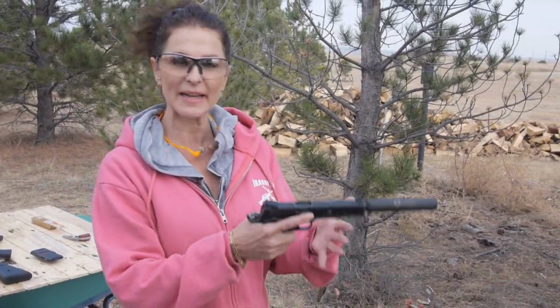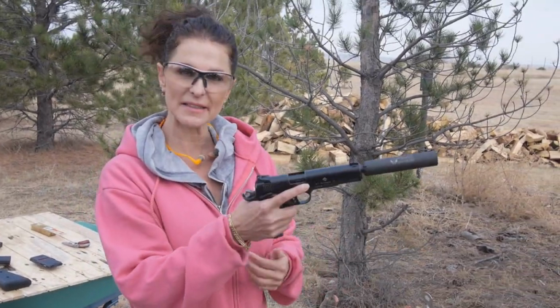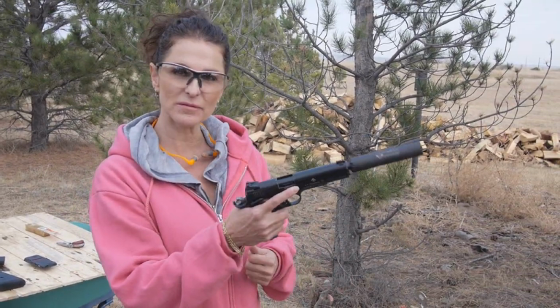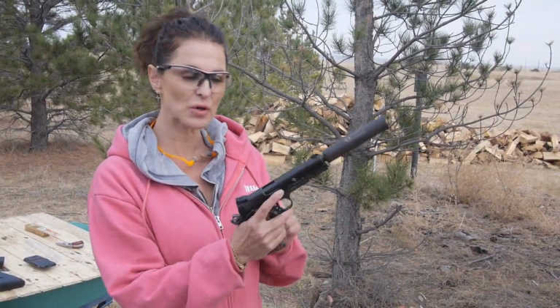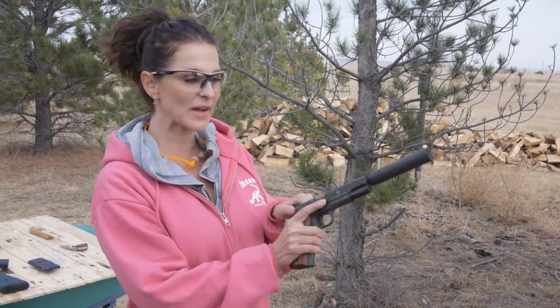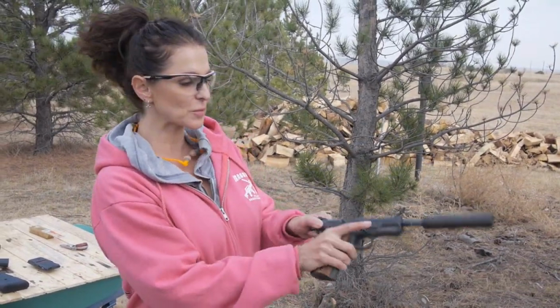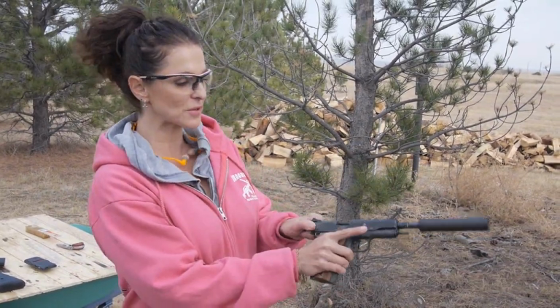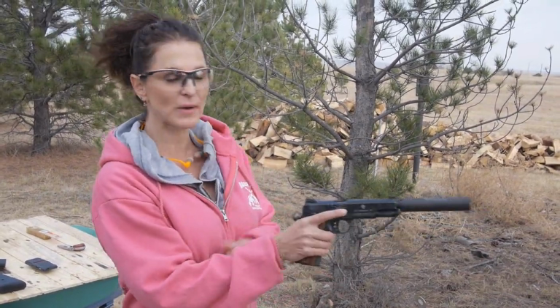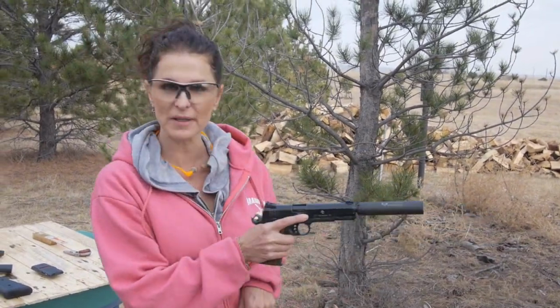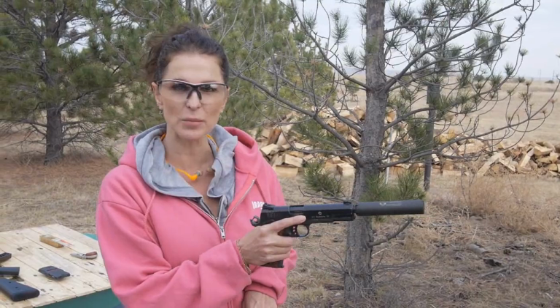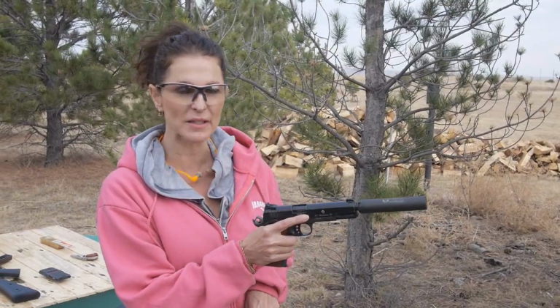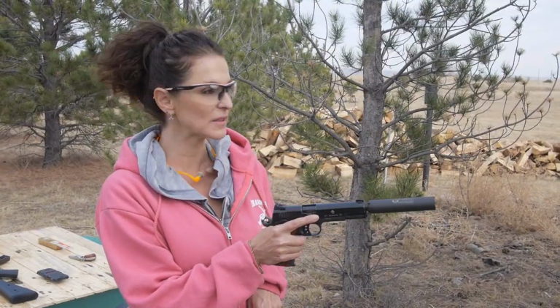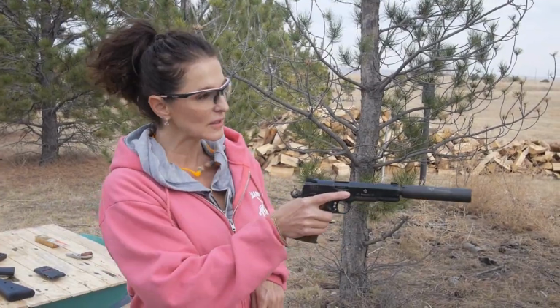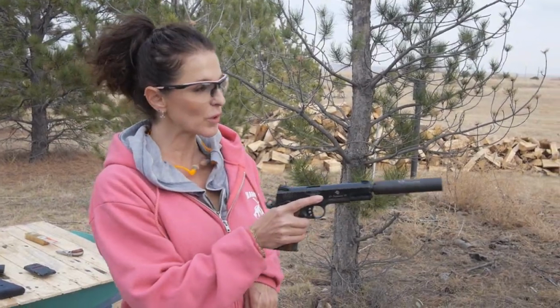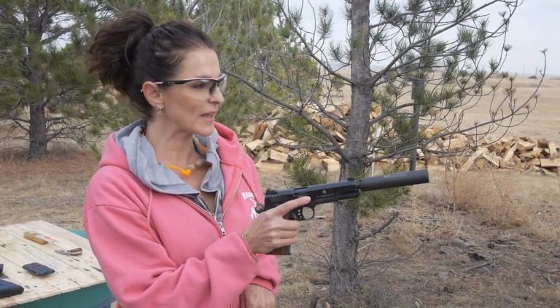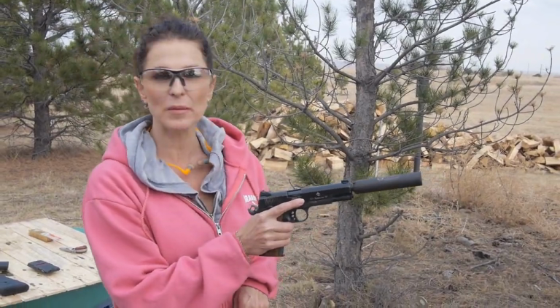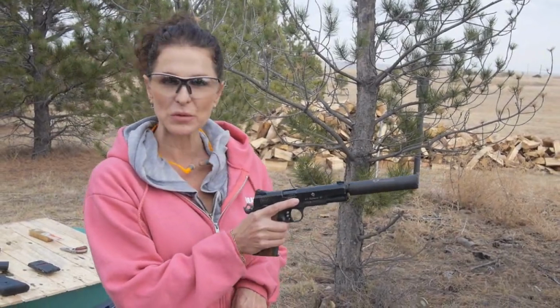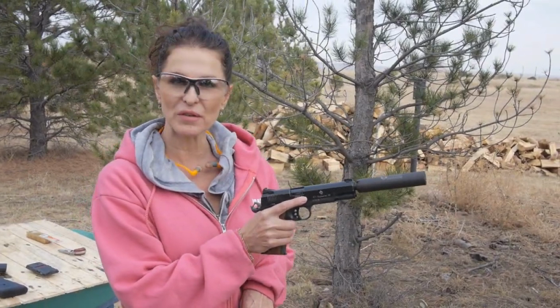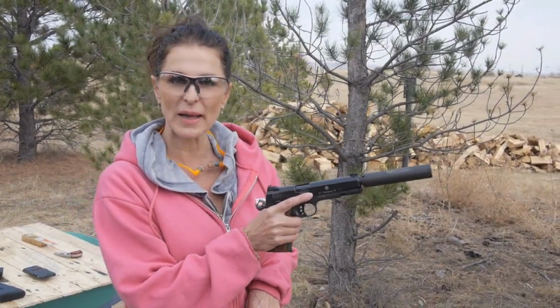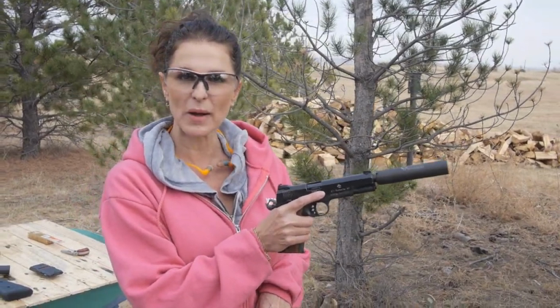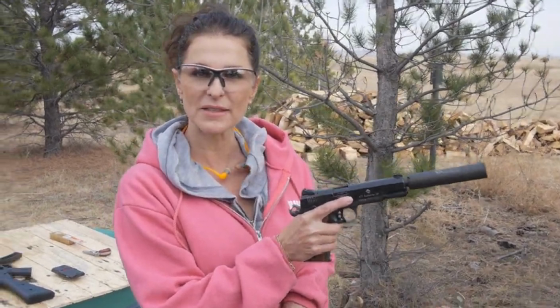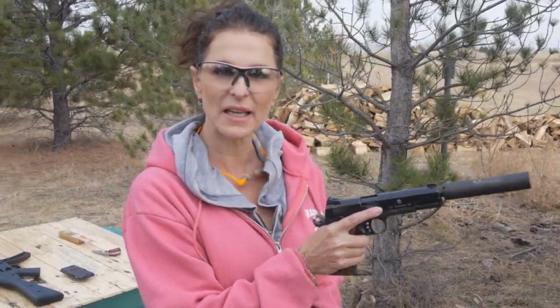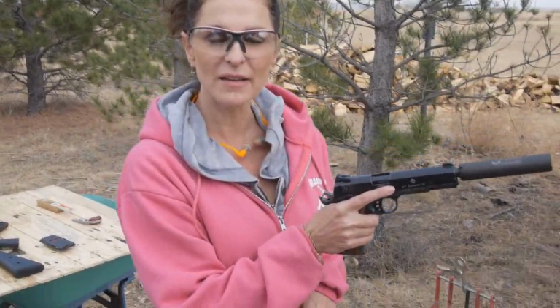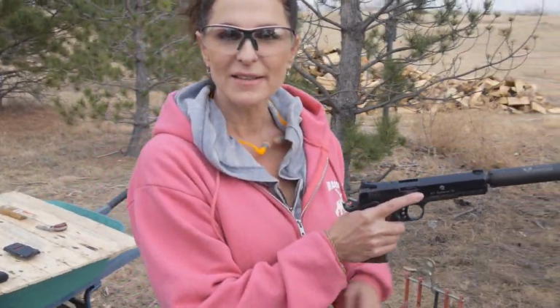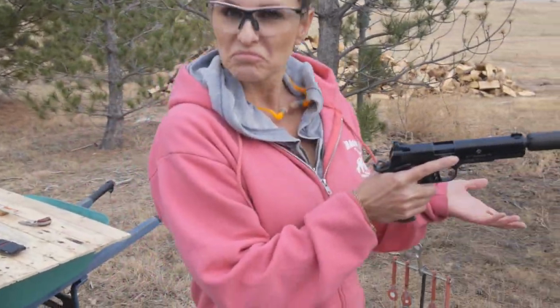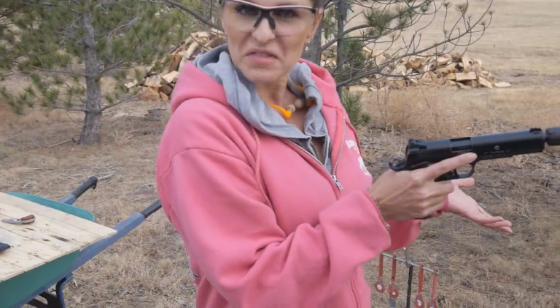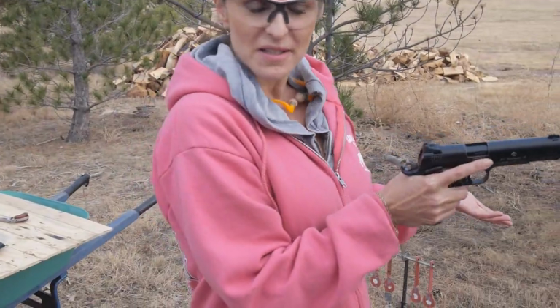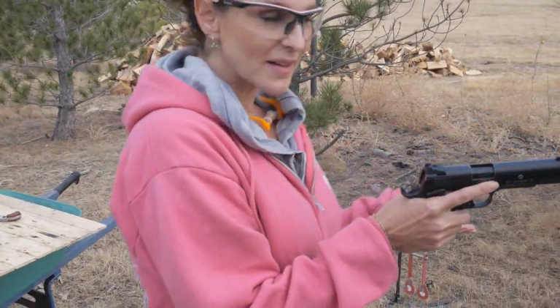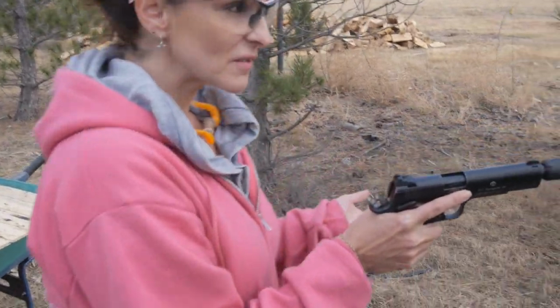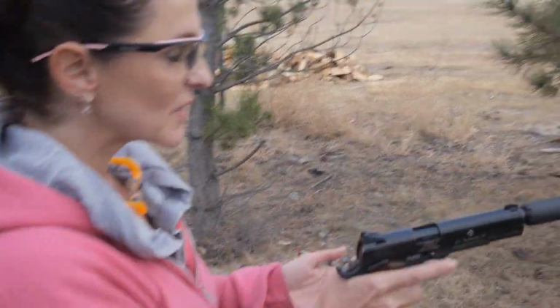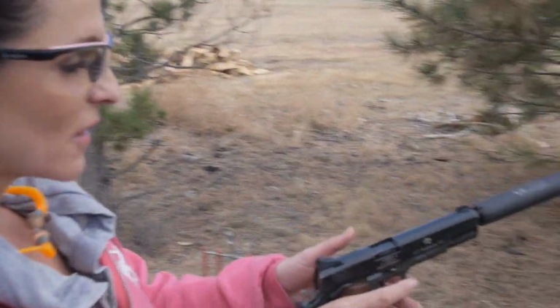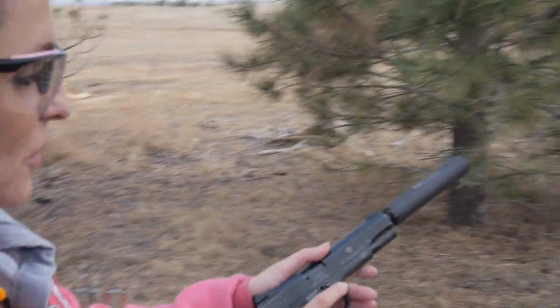Now I've got the 1911. I've got the suppressor on so I don't need ear protection. We're going to shoot it from about 20 feet away as well to see if it does anything different than the Derringer.